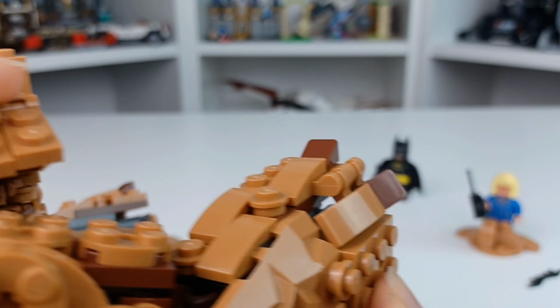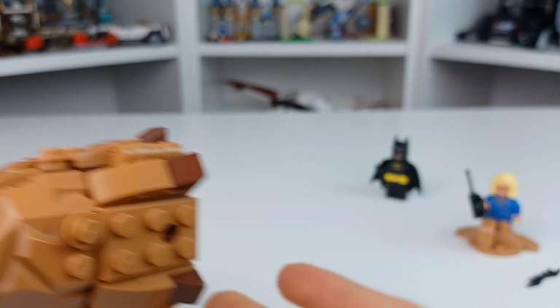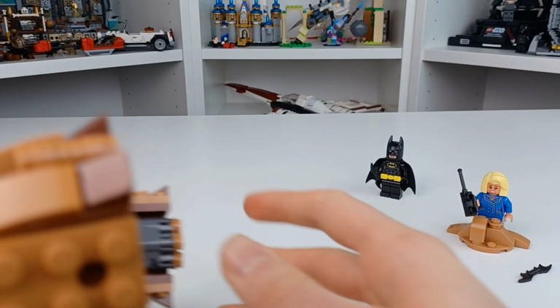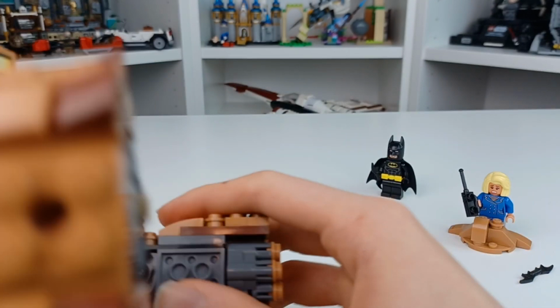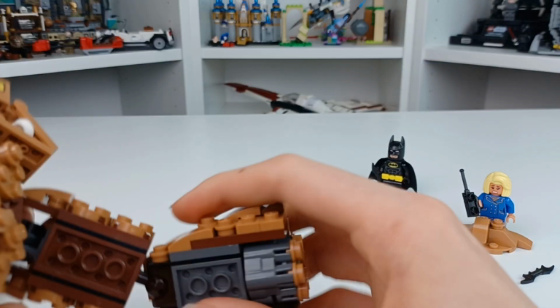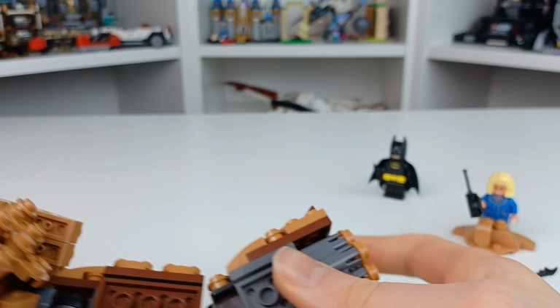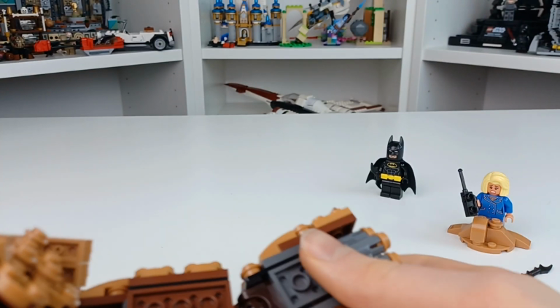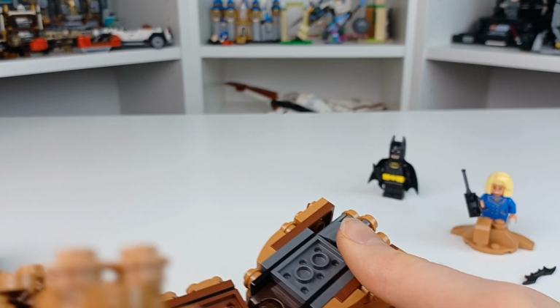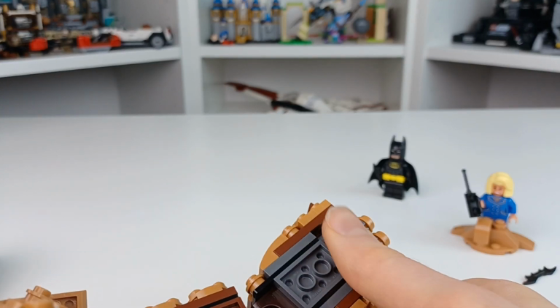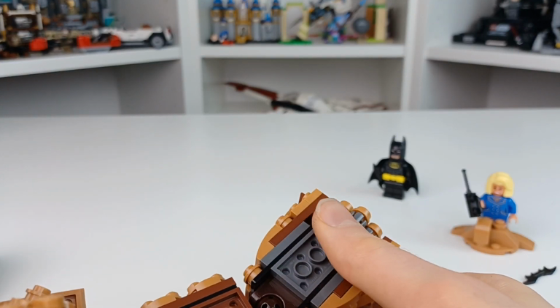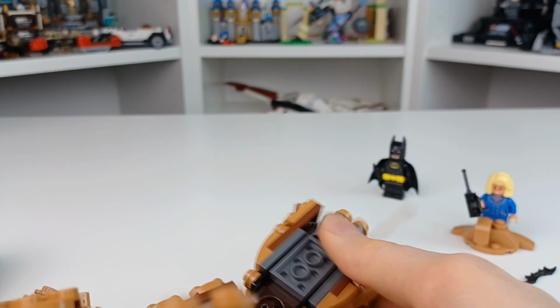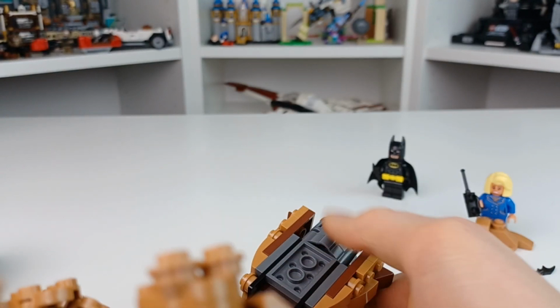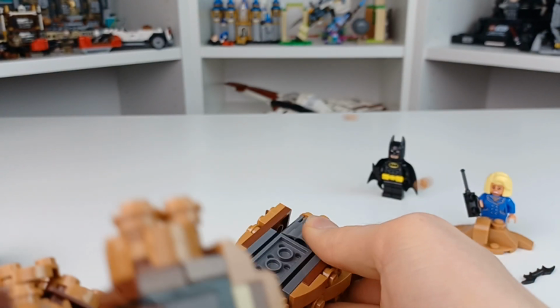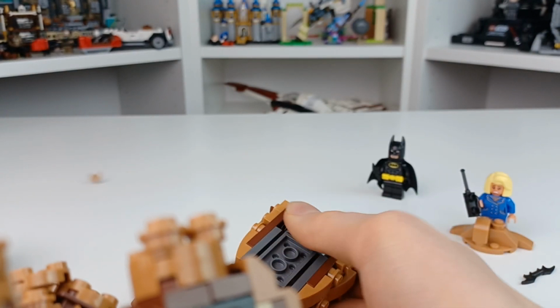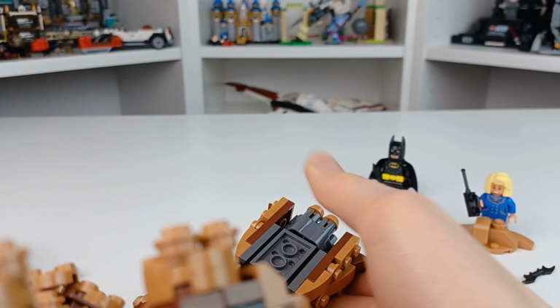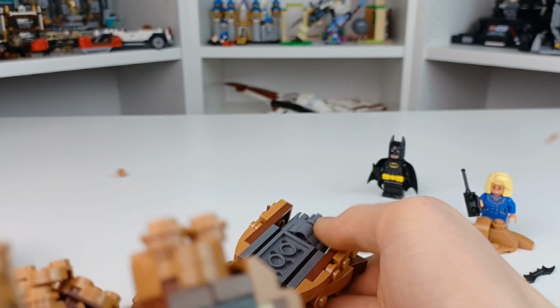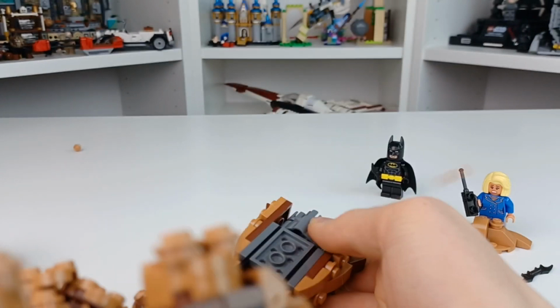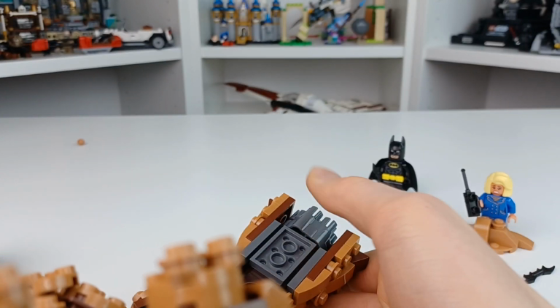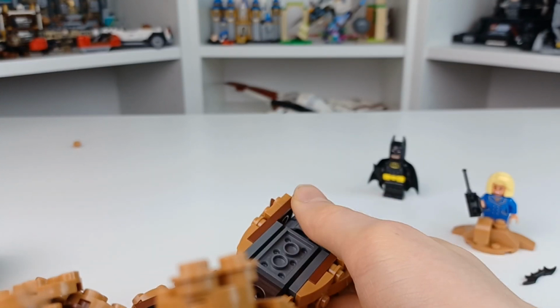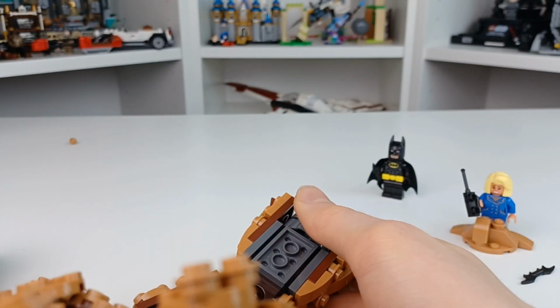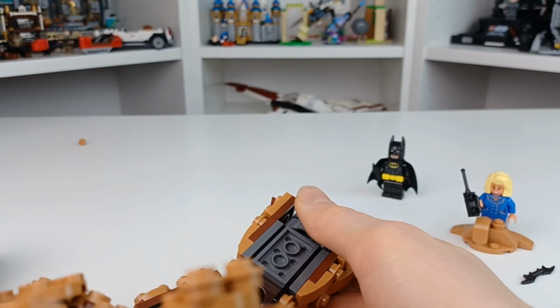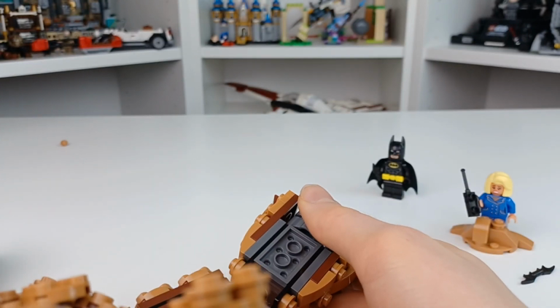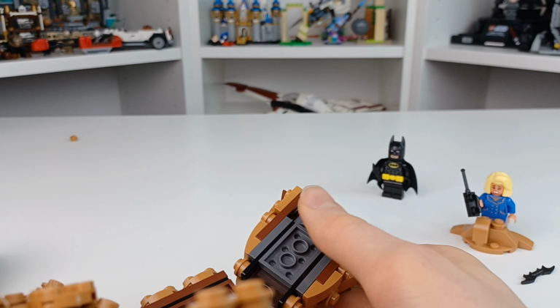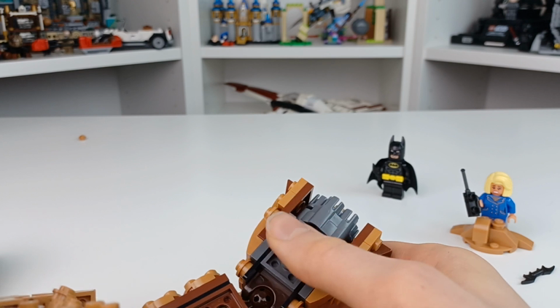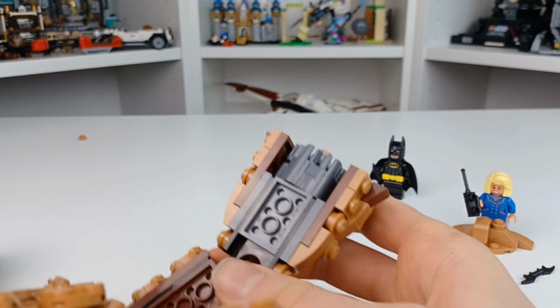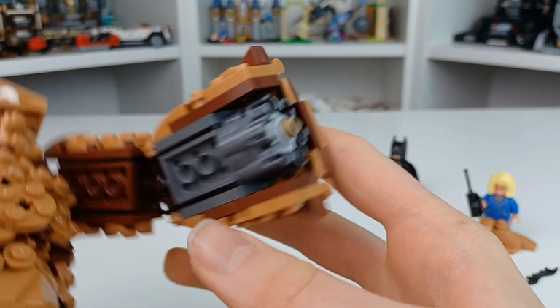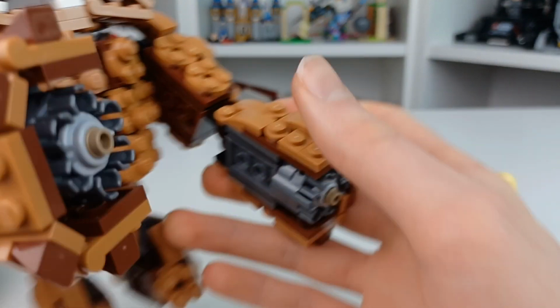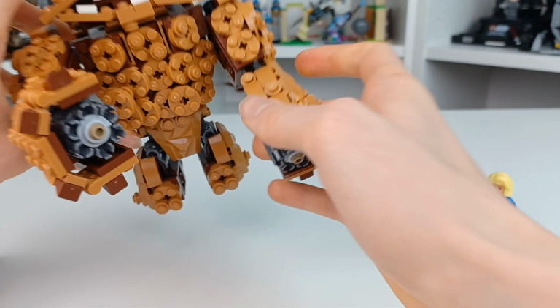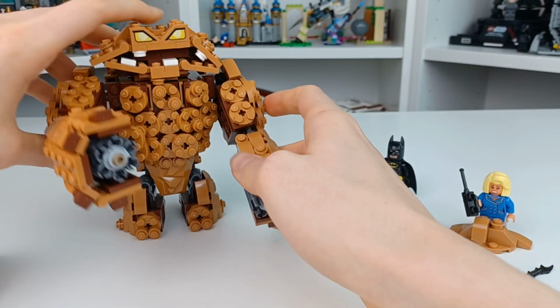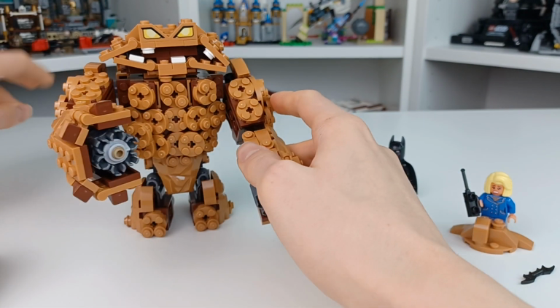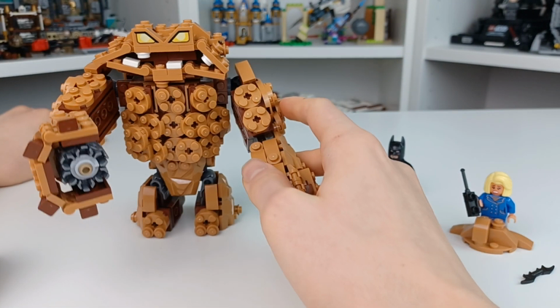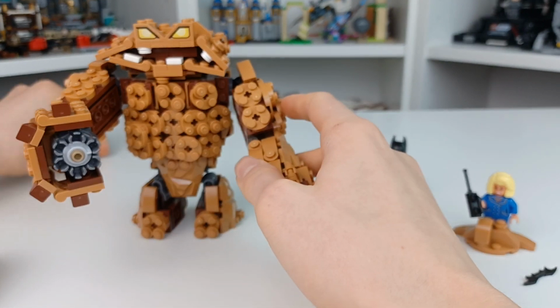Just like the last video where I was using the cannon — did not hit, but I think these studs successfully went everywhere.